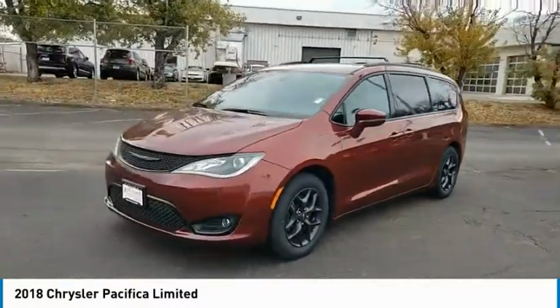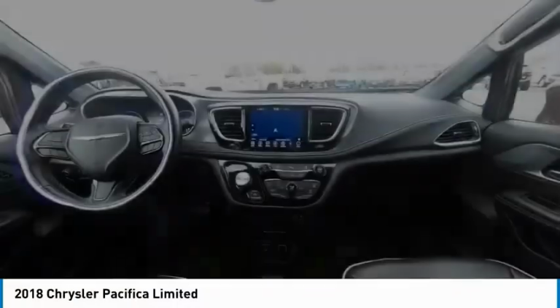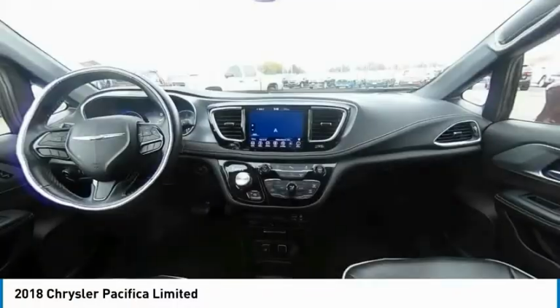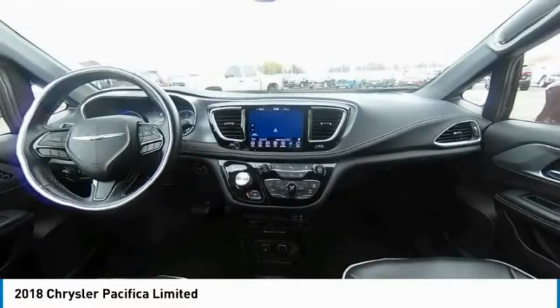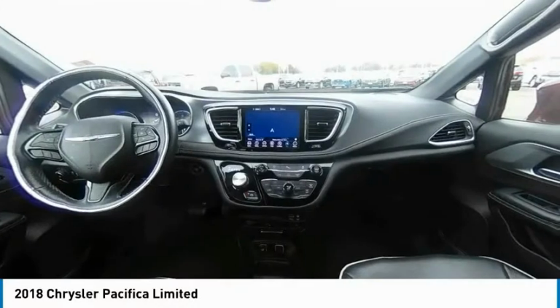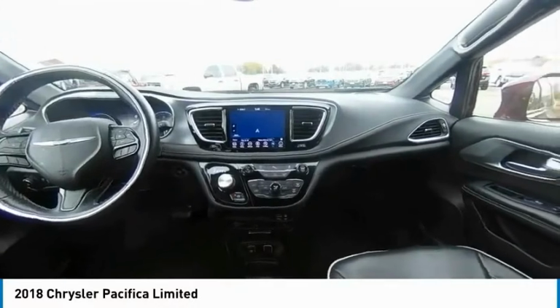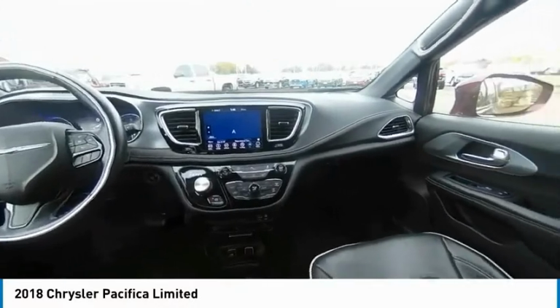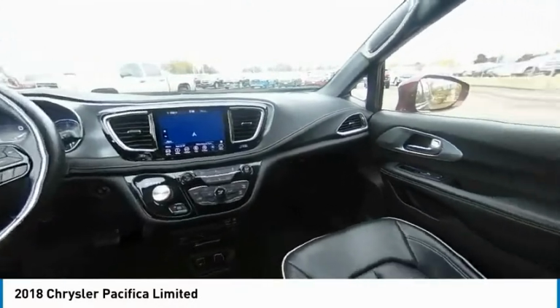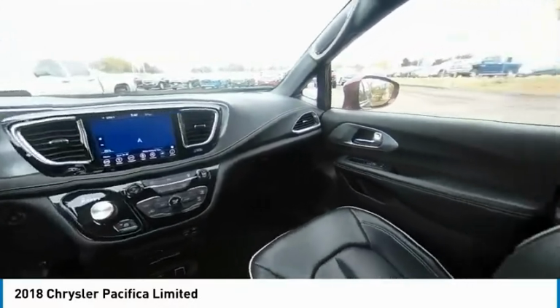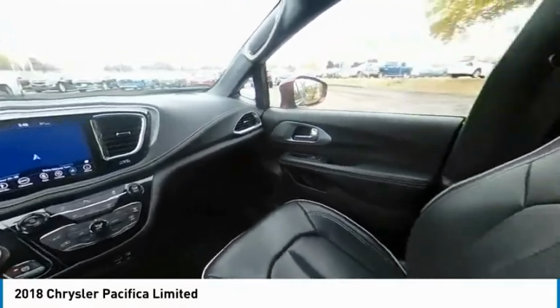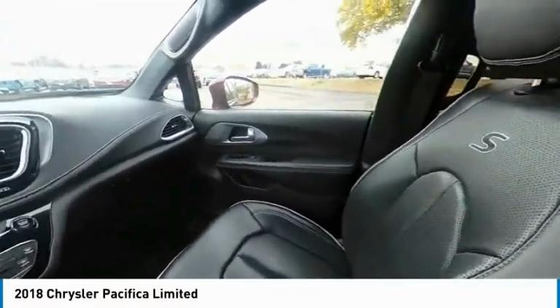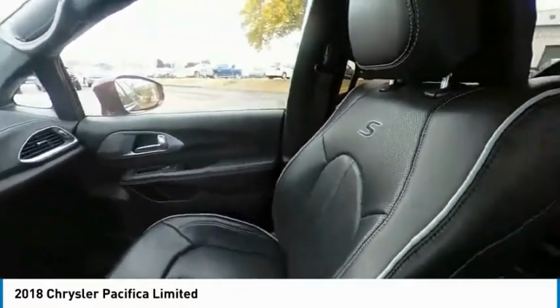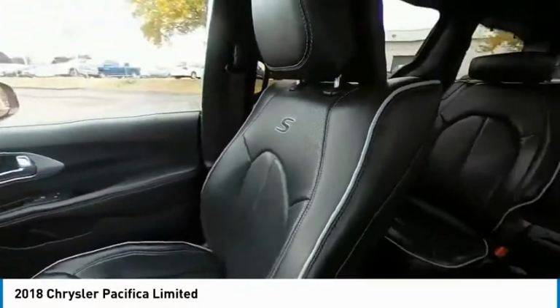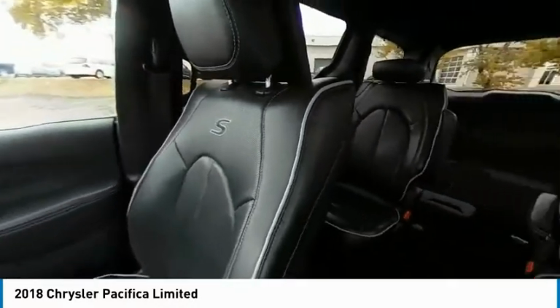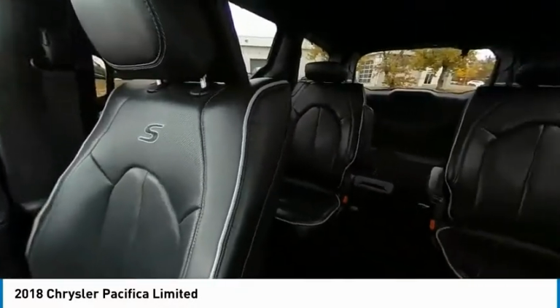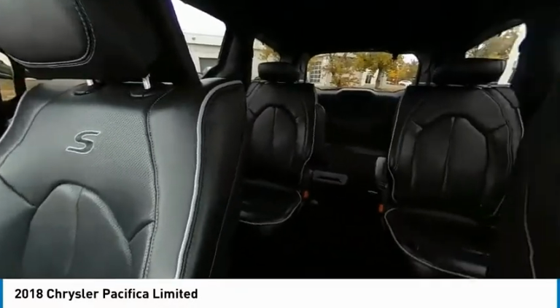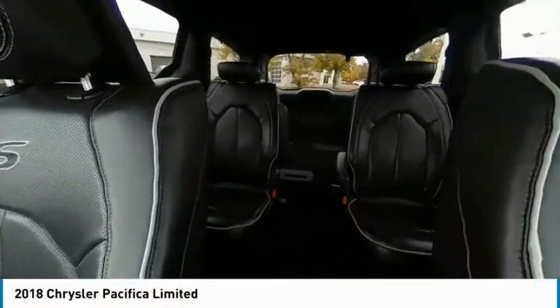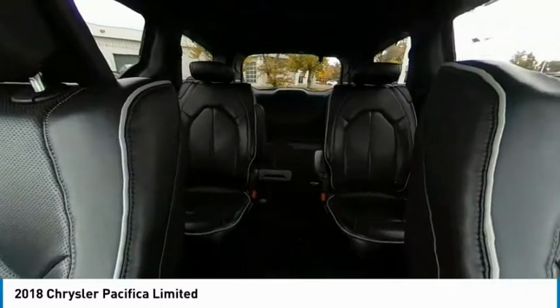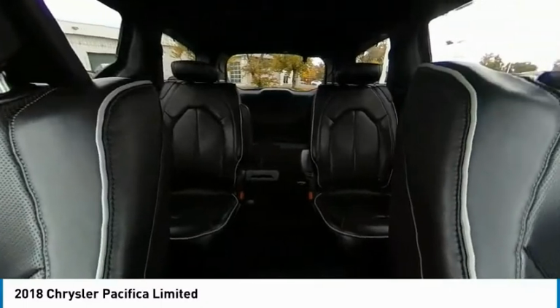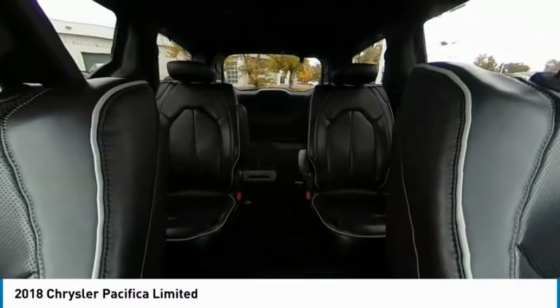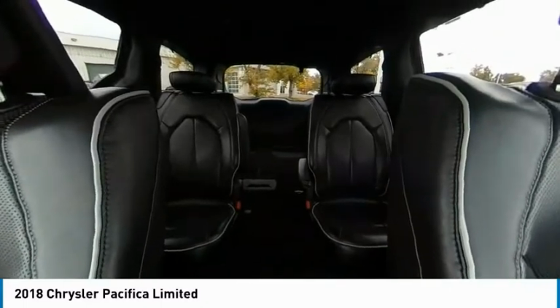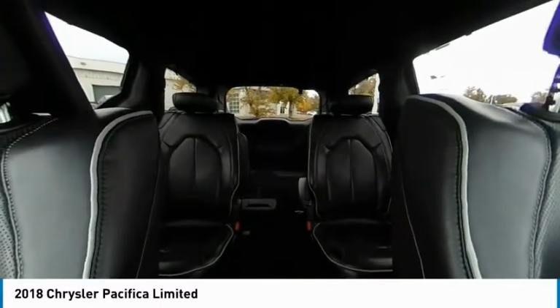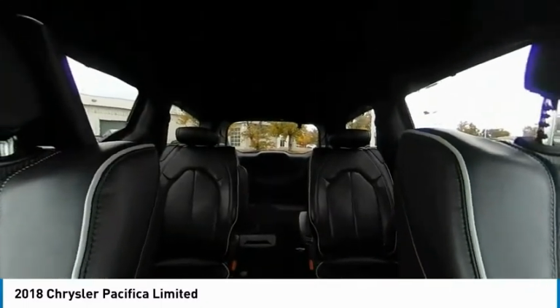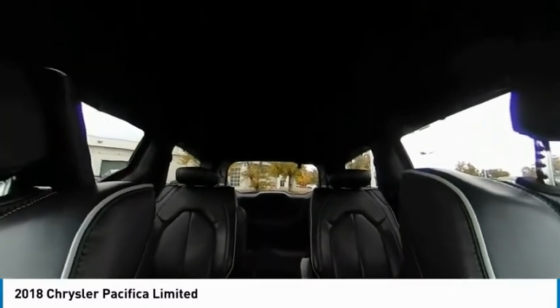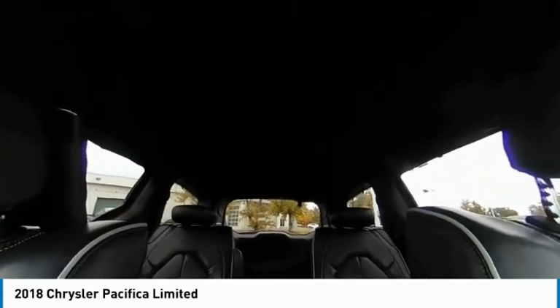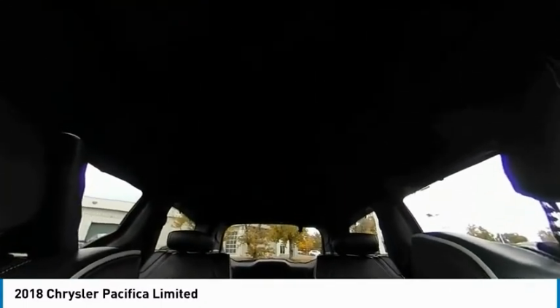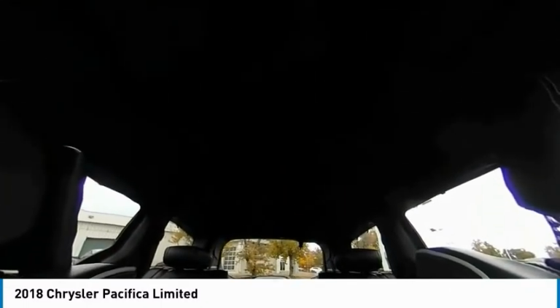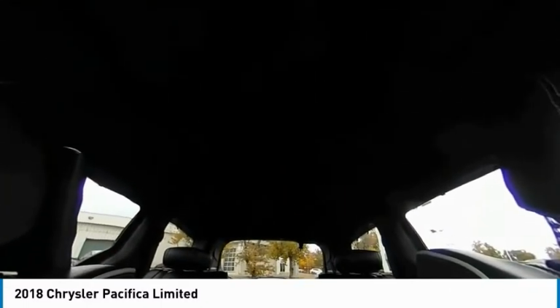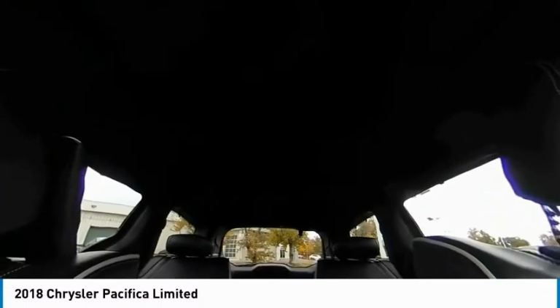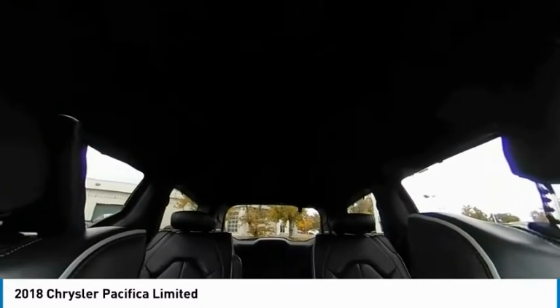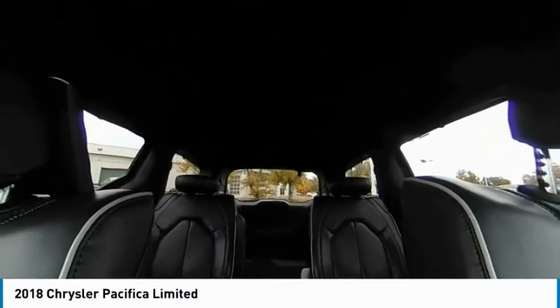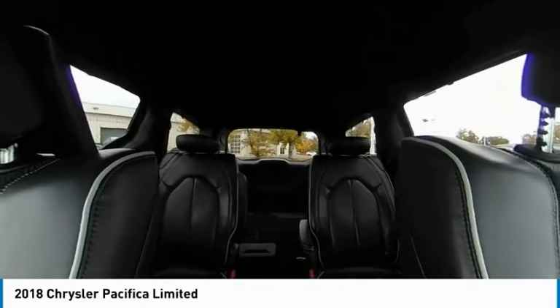Dual moonroof, touring suspension, panoramic roof, heated mirrors, electronic stability control, alloy wheels, aluminum wheels, rear spoiler, power lift gate, brake assist.